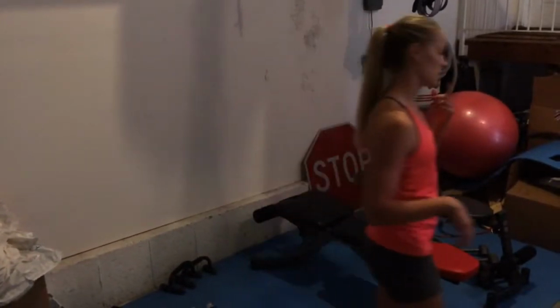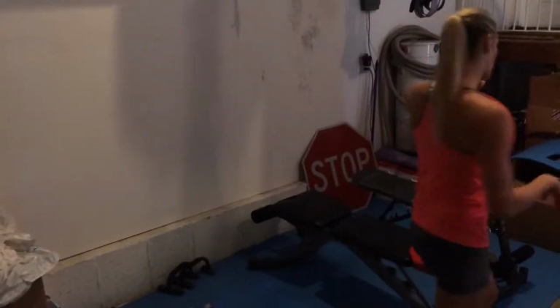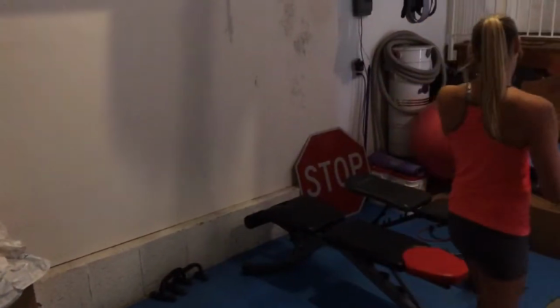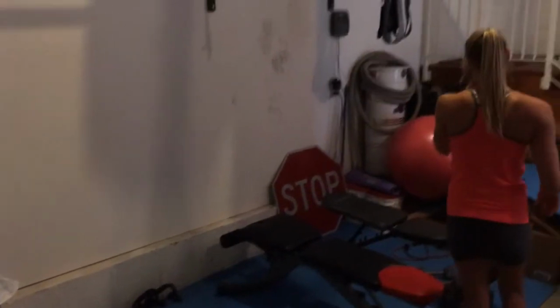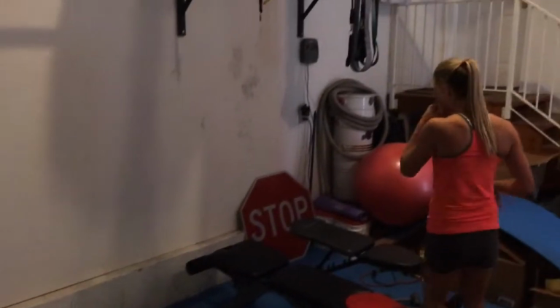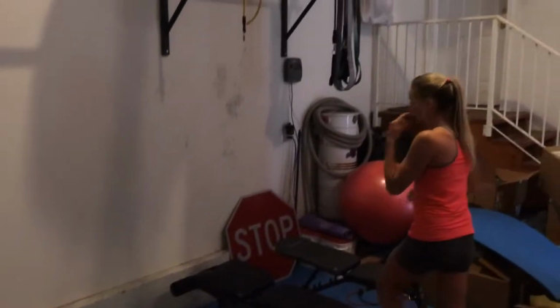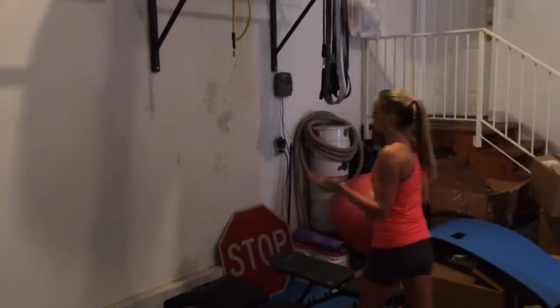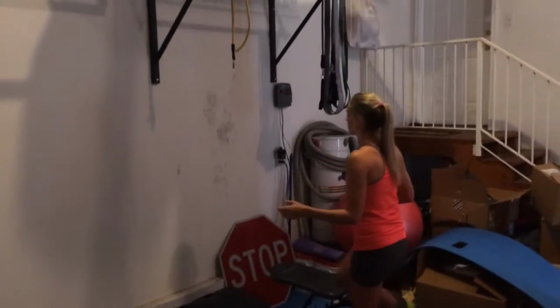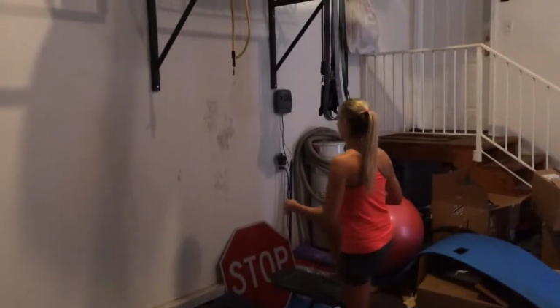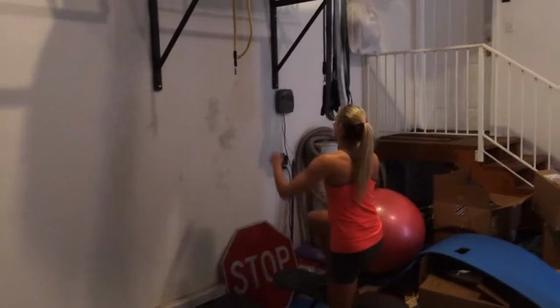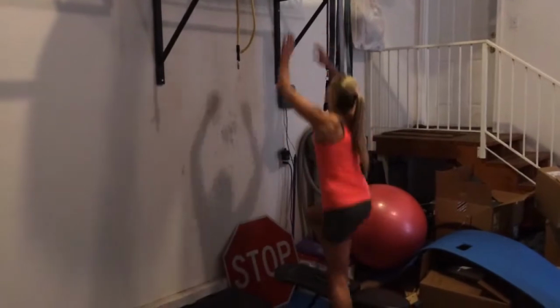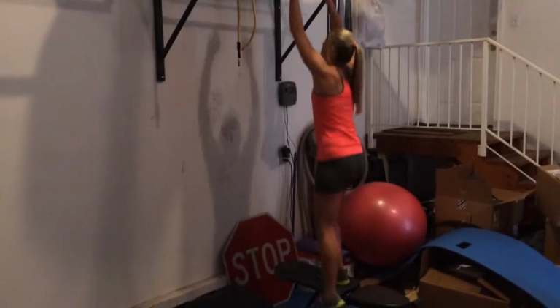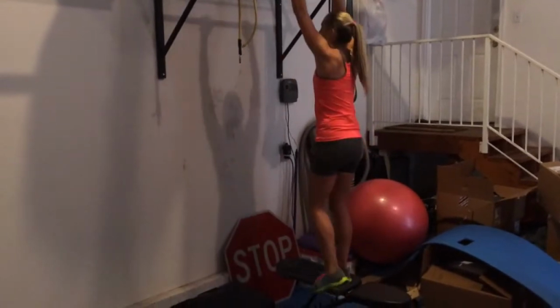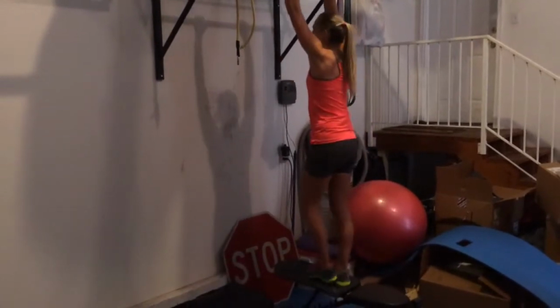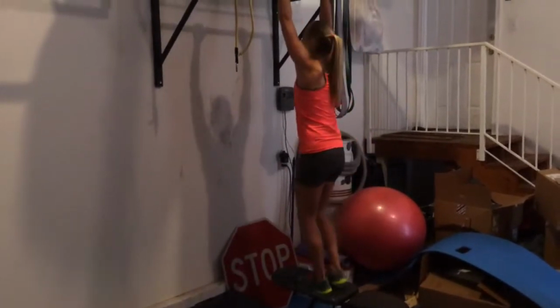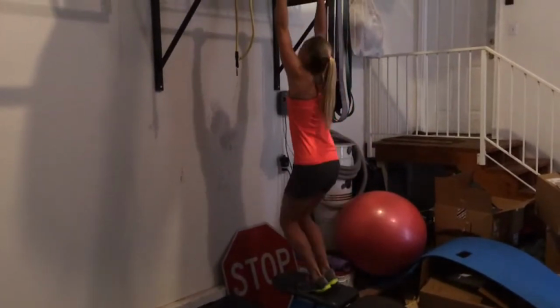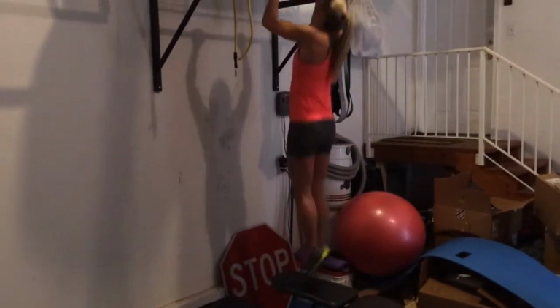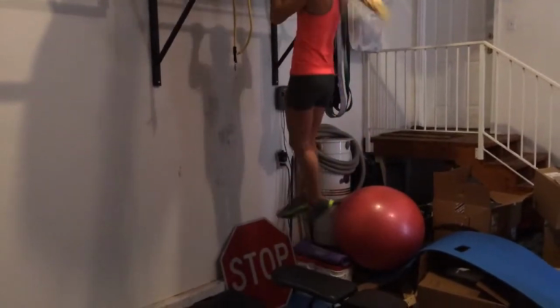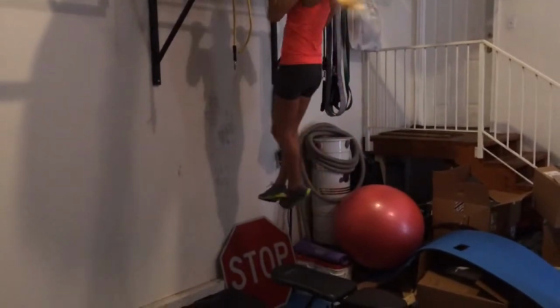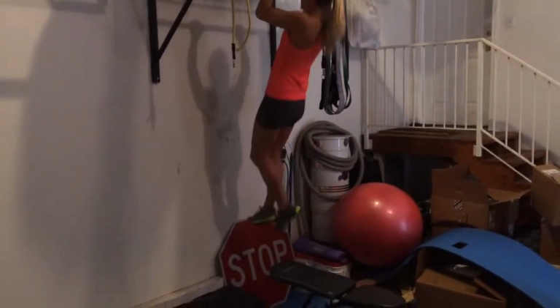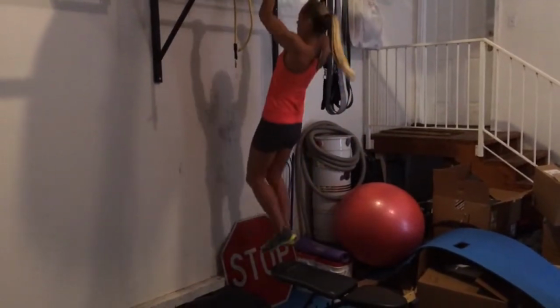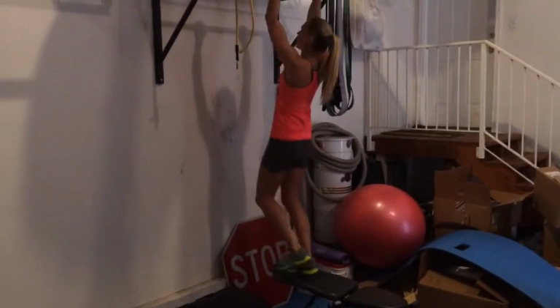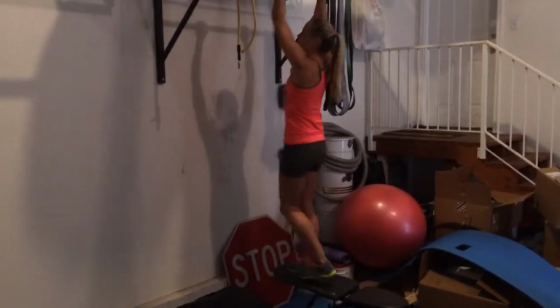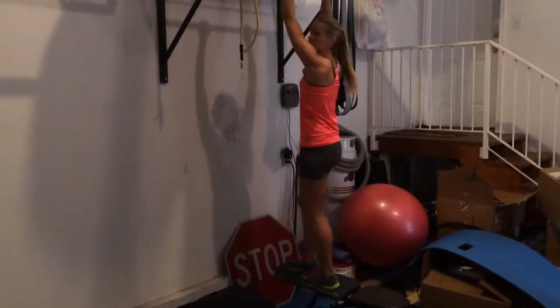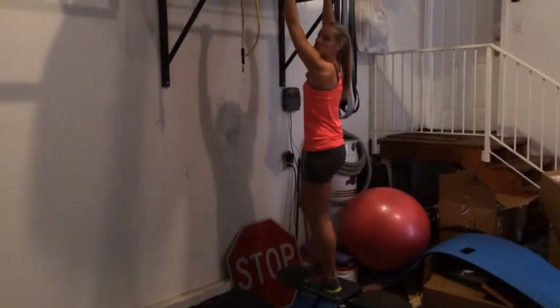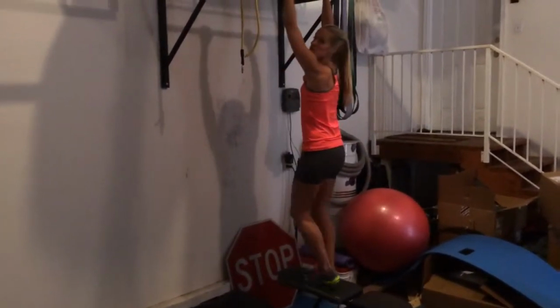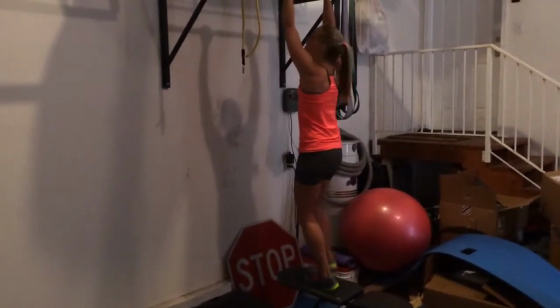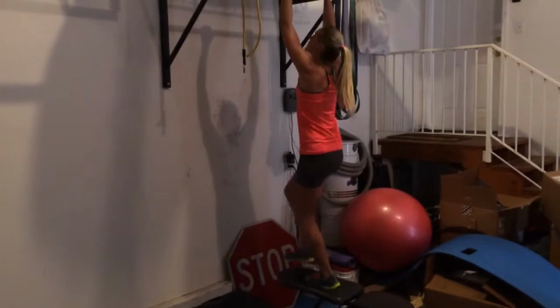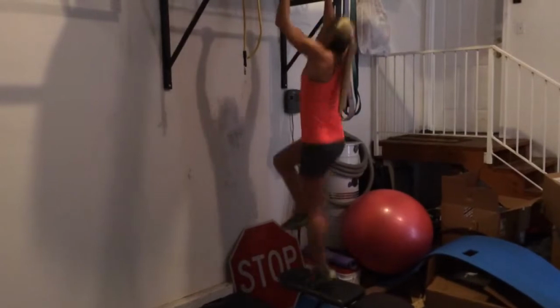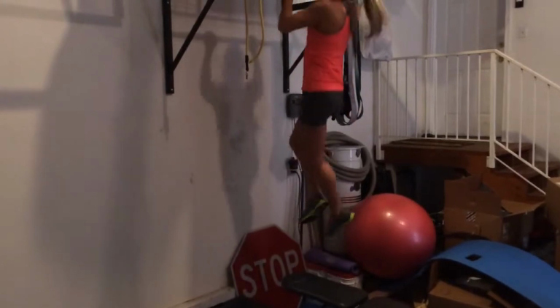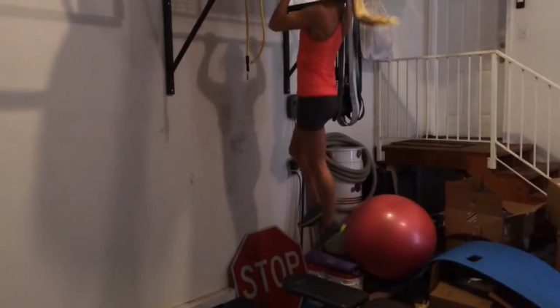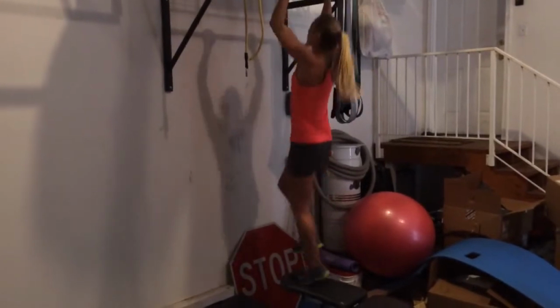10 pull-ups — you can either do them normal, or if you need to, just step off the ground.